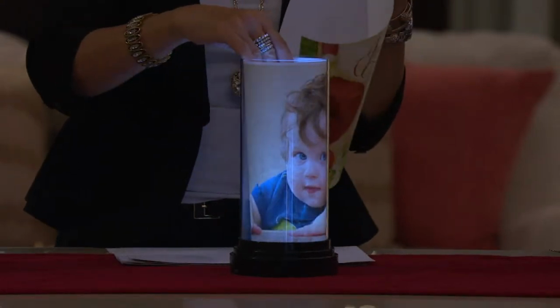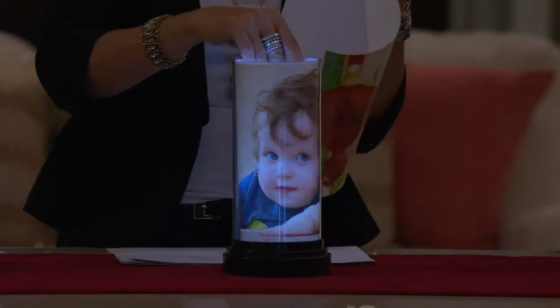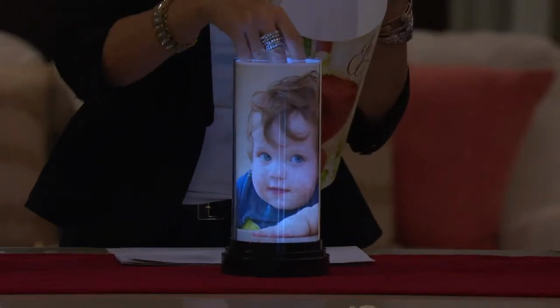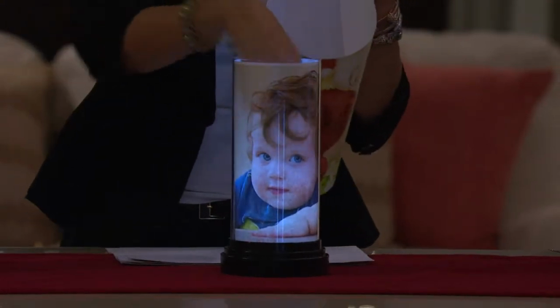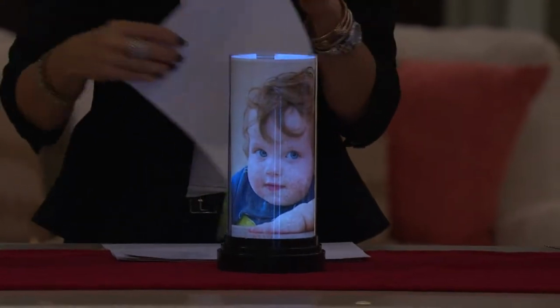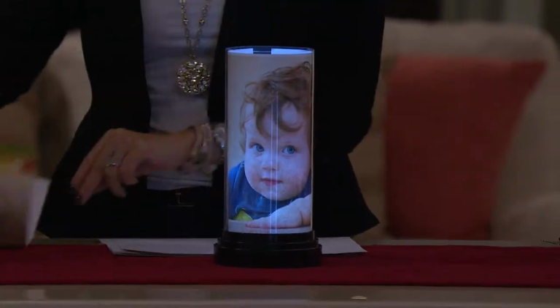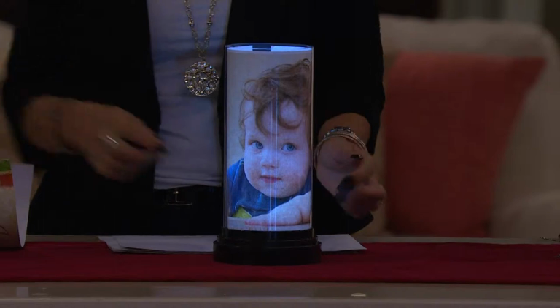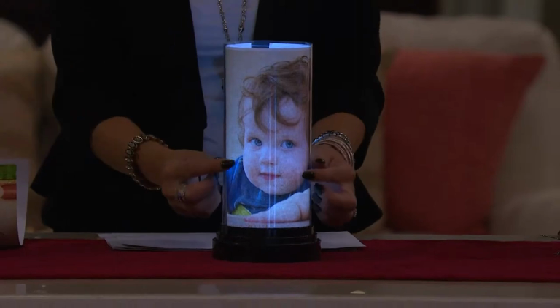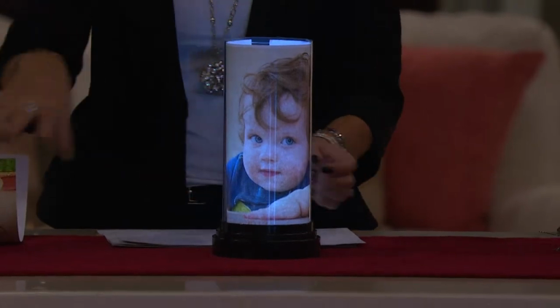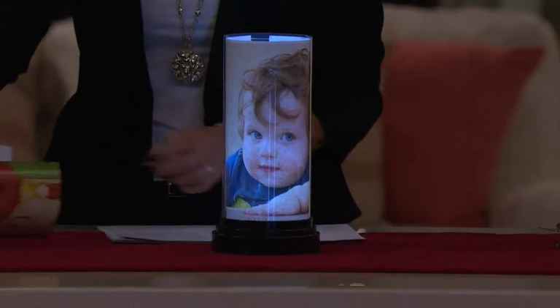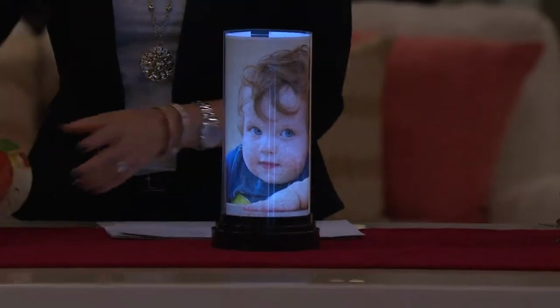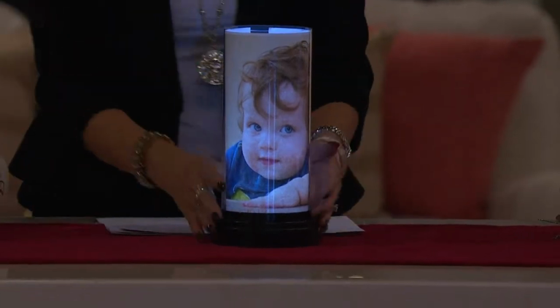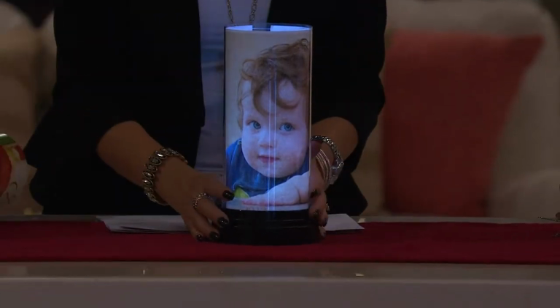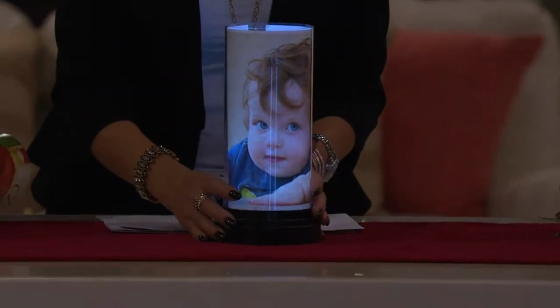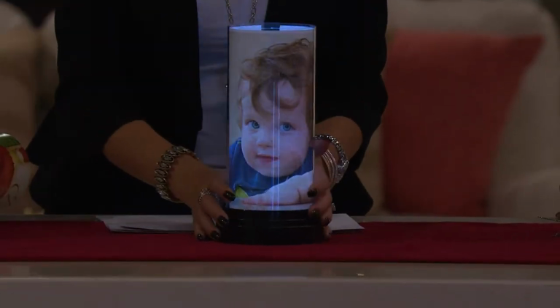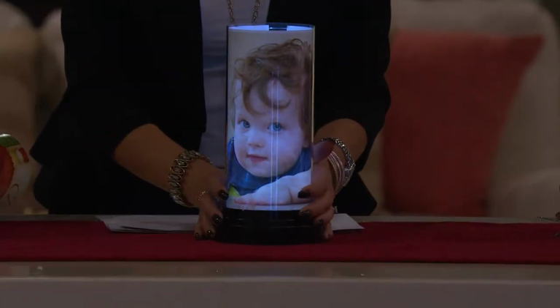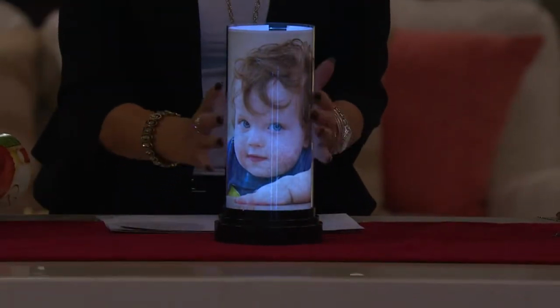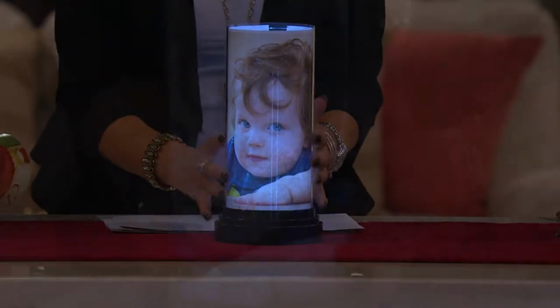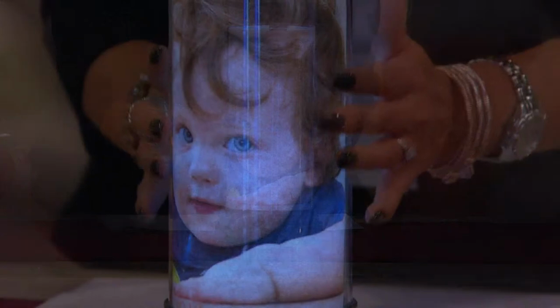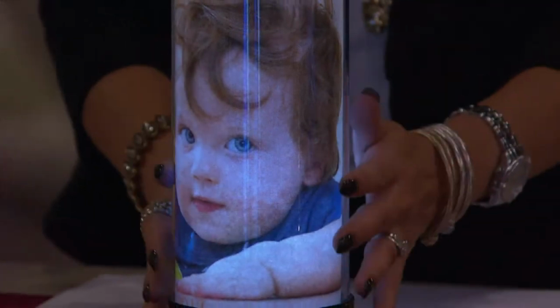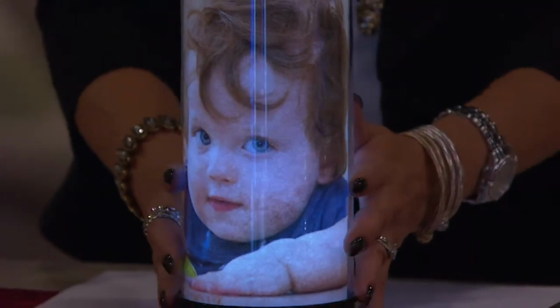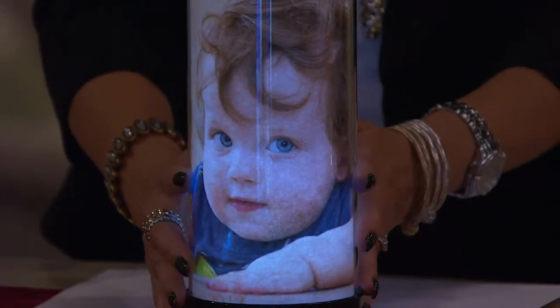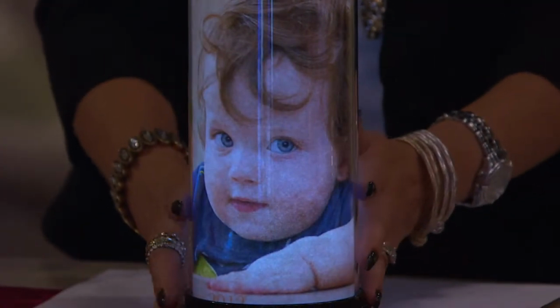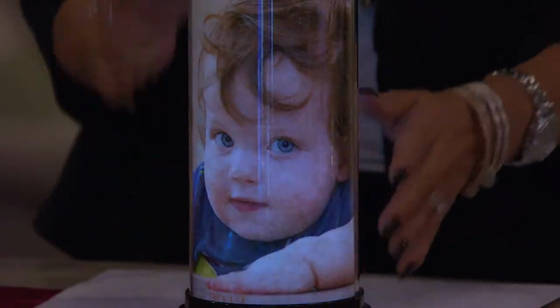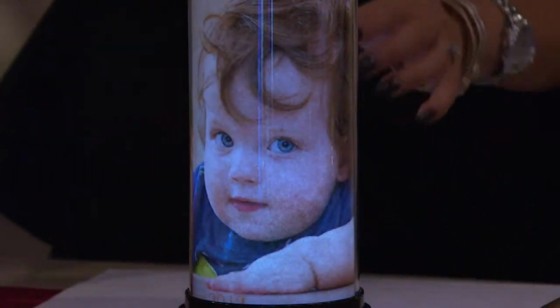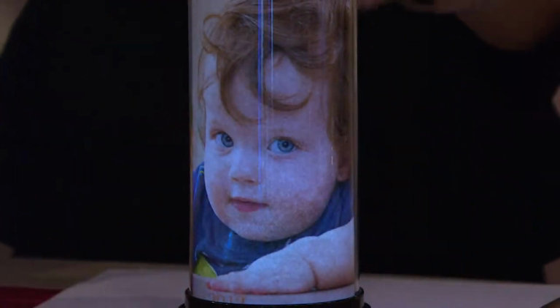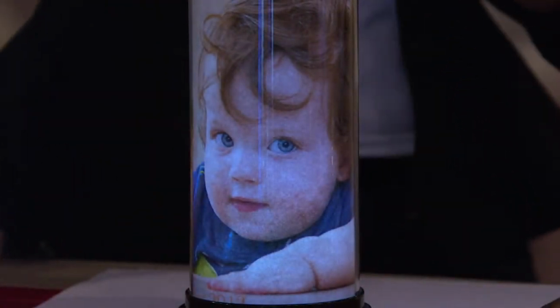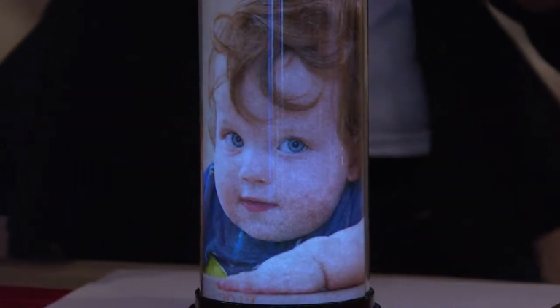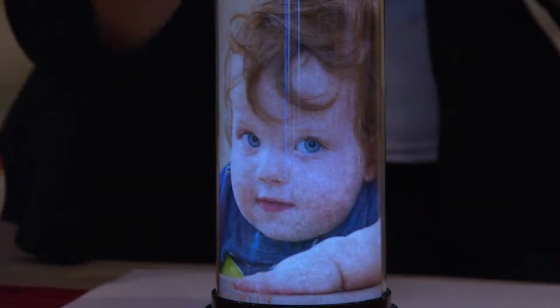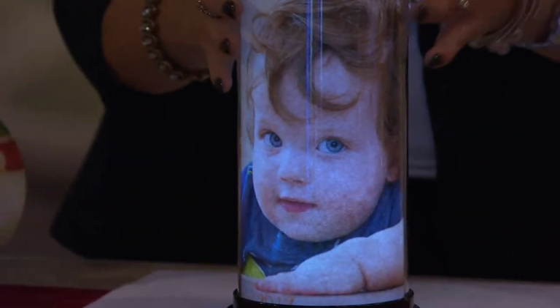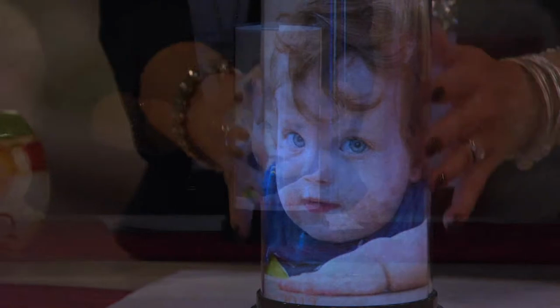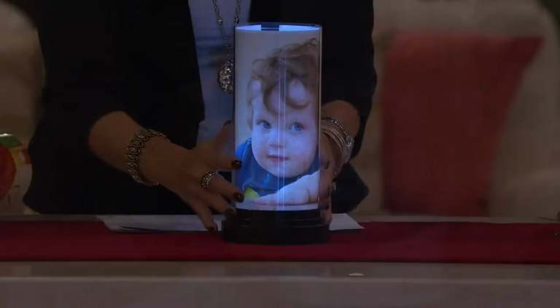Look at that sweetie pie — he's so cute, I love those cheeks! All of a sudden, your family members, your loved ones, those special places that maybe you visited on vacation come alive with light because of this beautiful photo lamp.